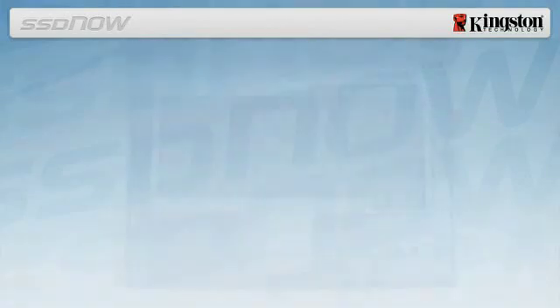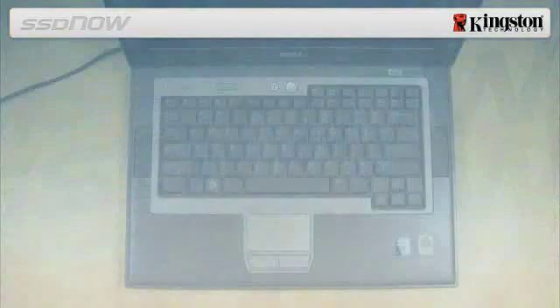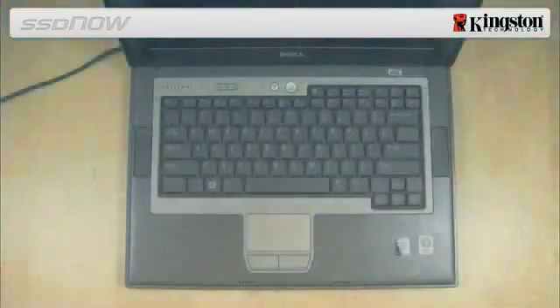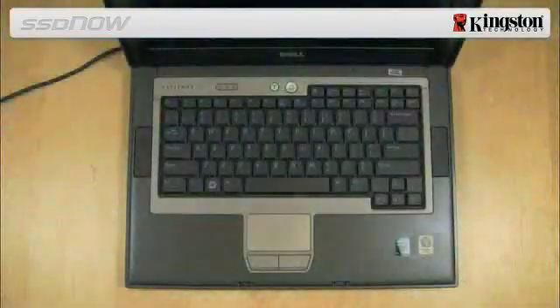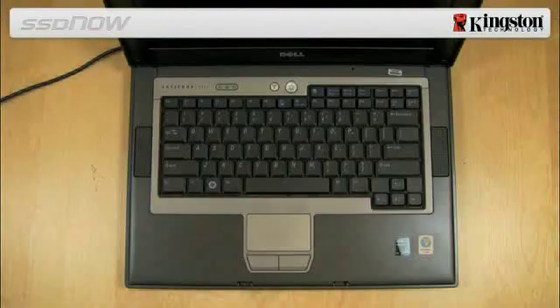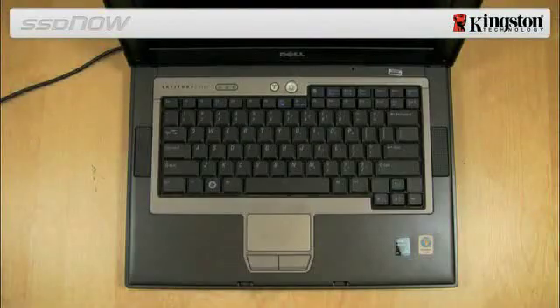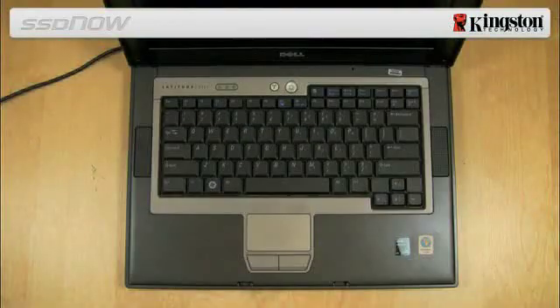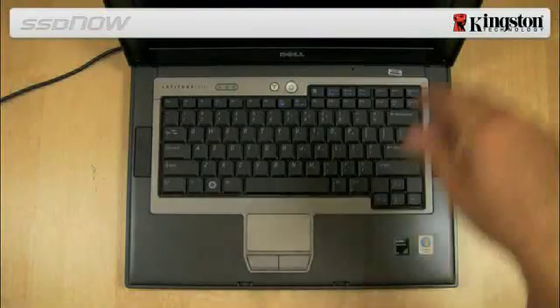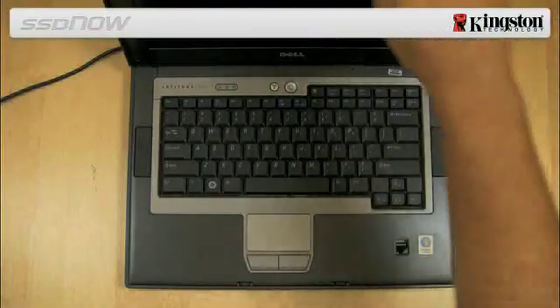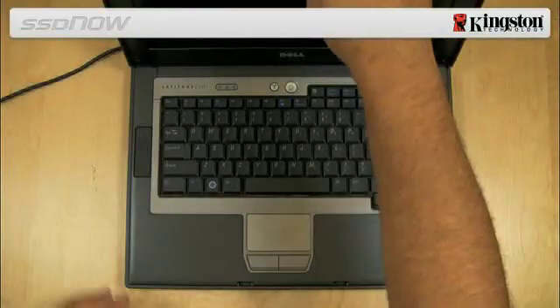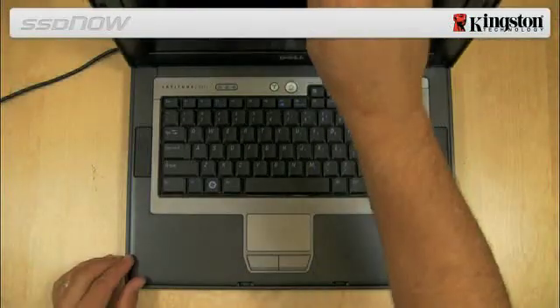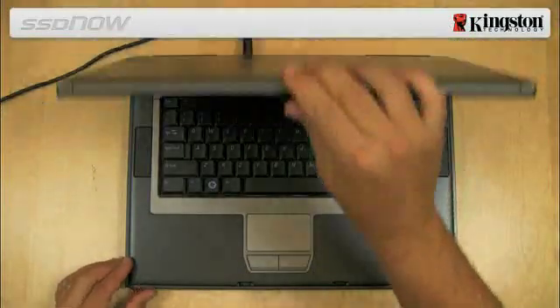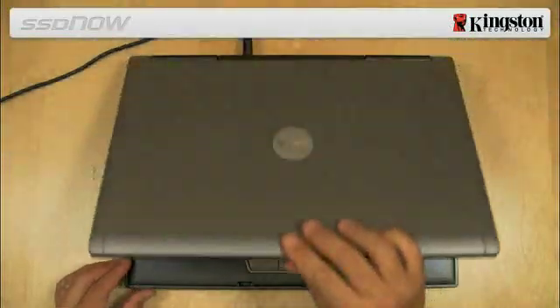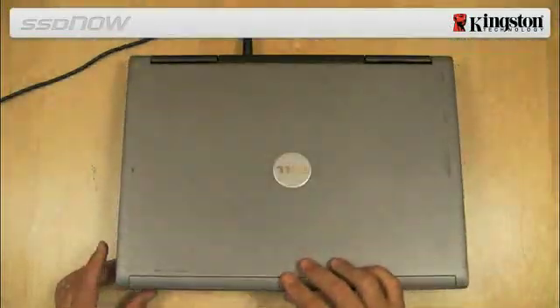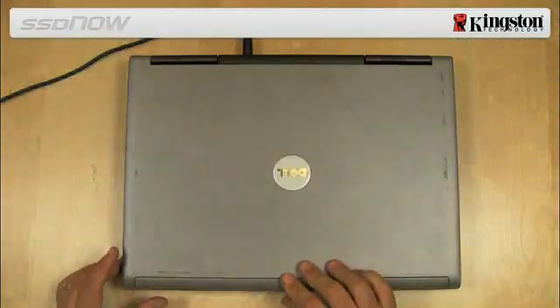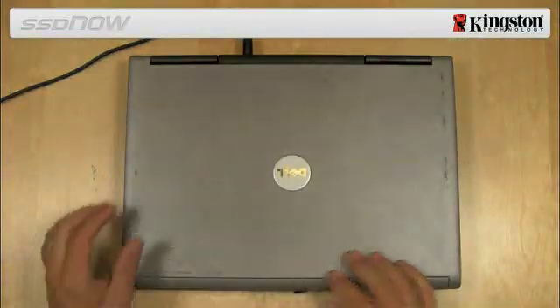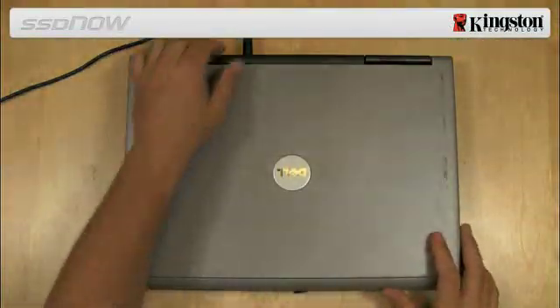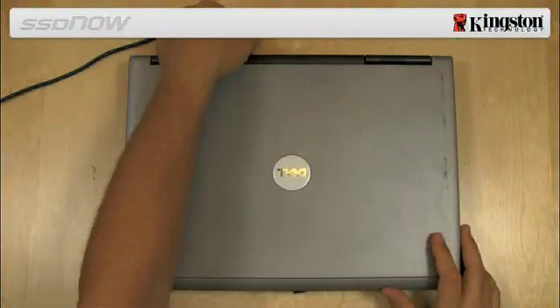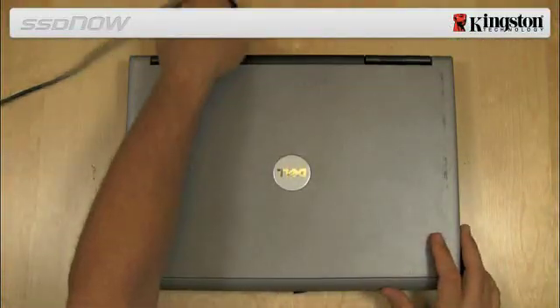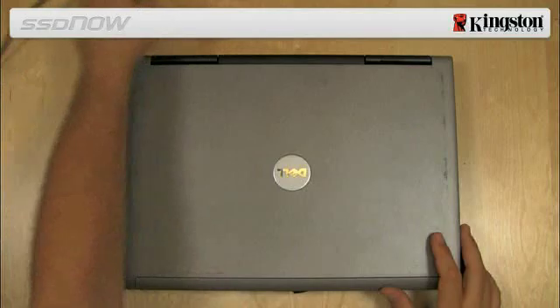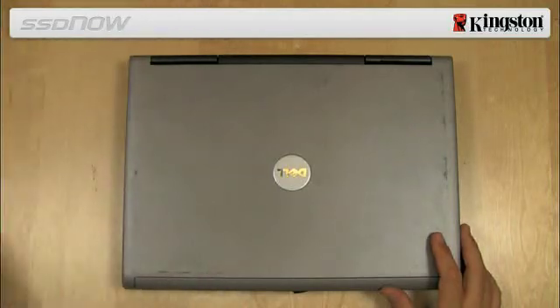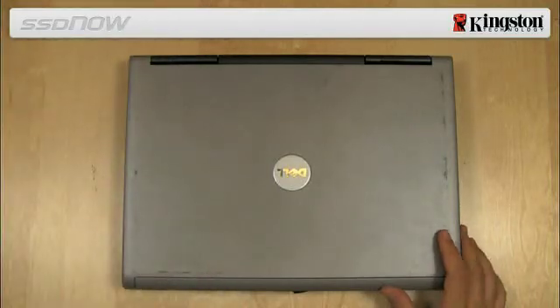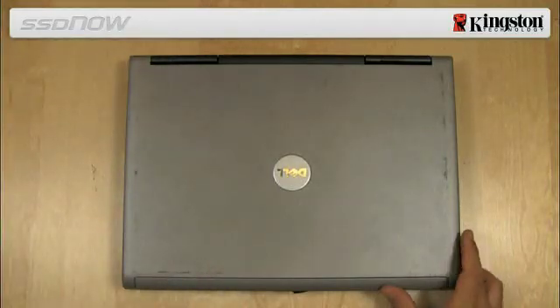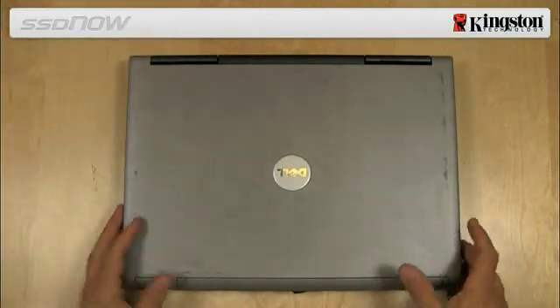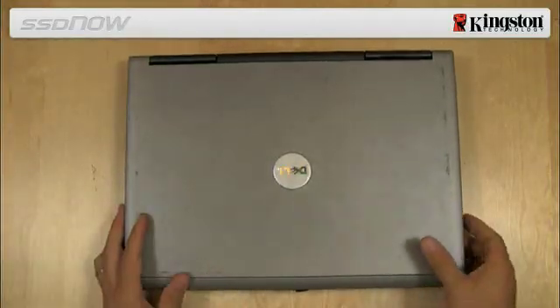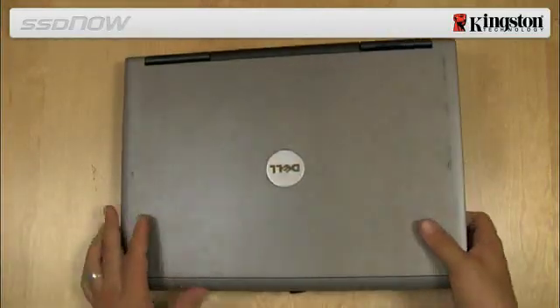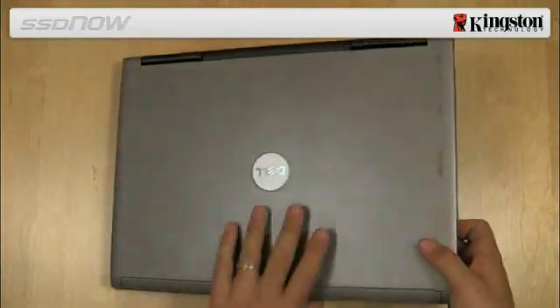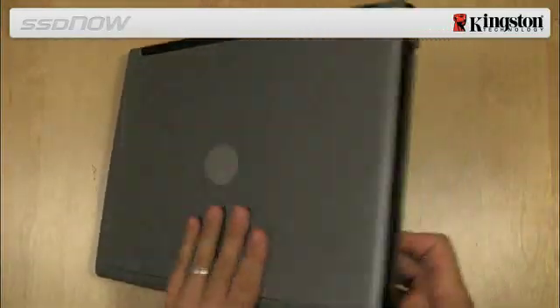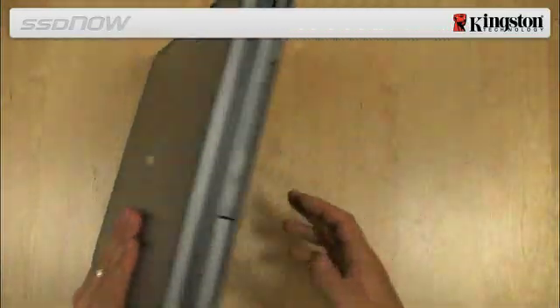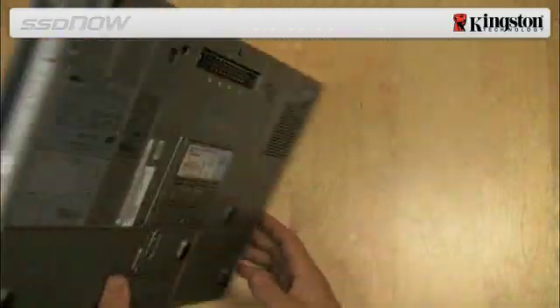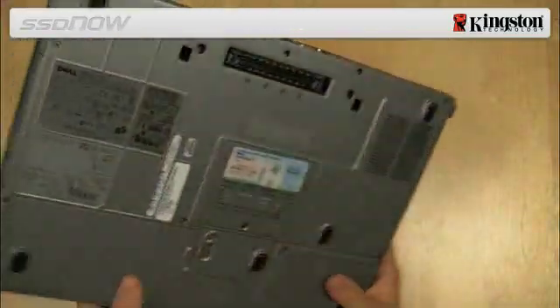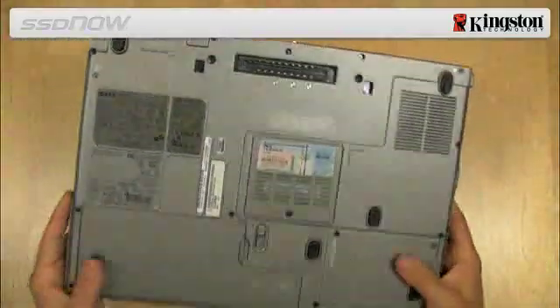Next, we will transfer your notebook hard drive to the external drive enclosure. Turn off the power to your computer, disconnect the power source, and remove the battery pack from your notebook.